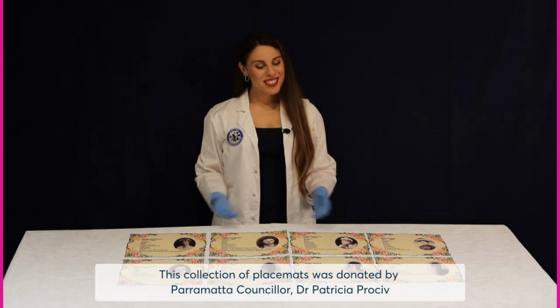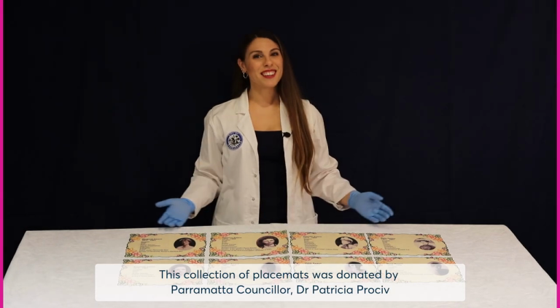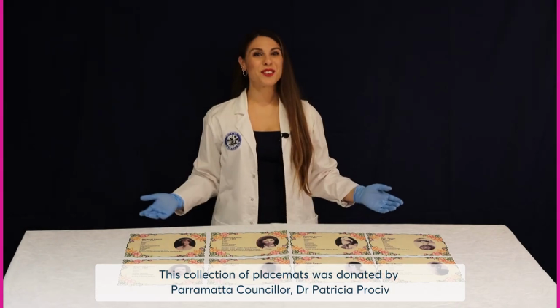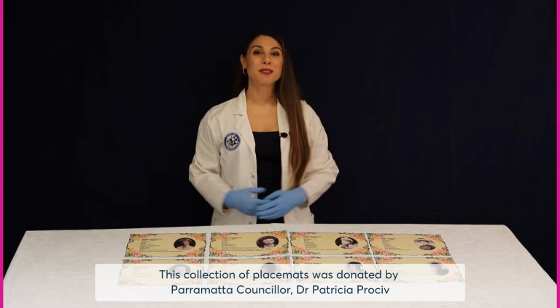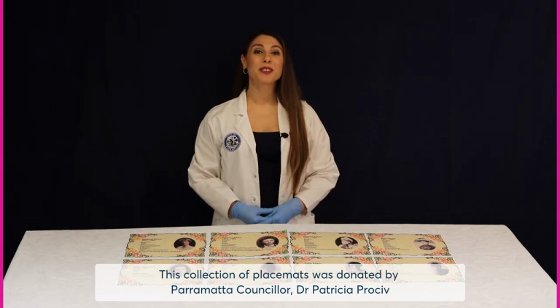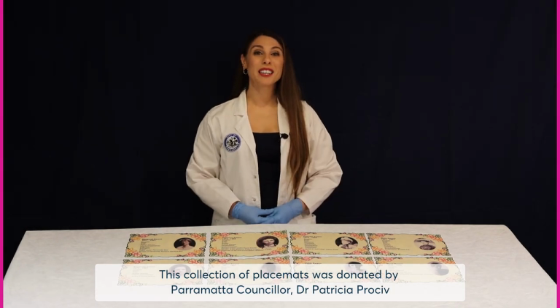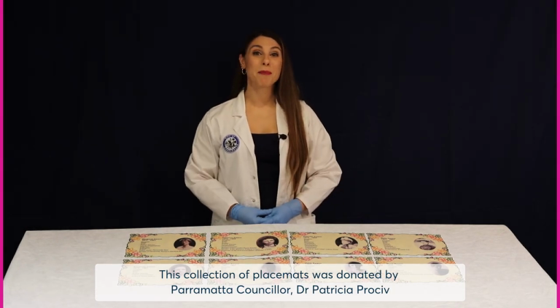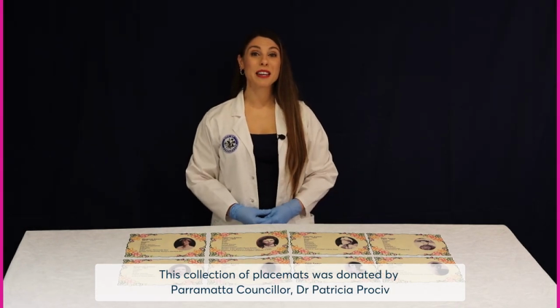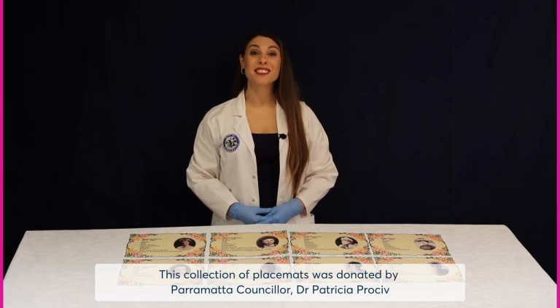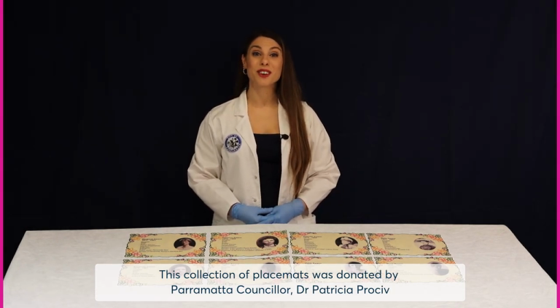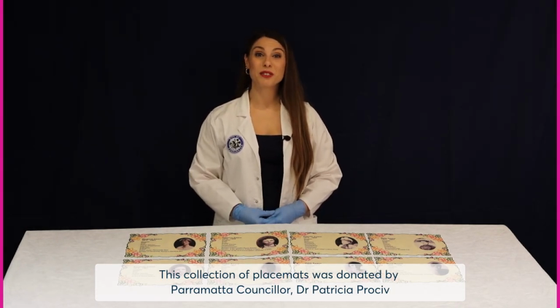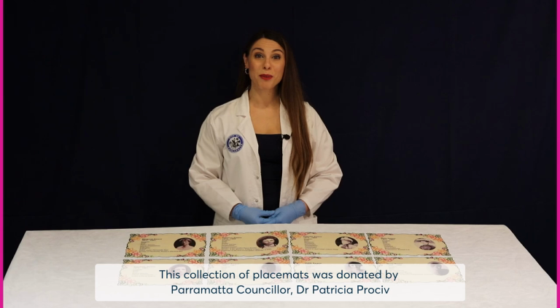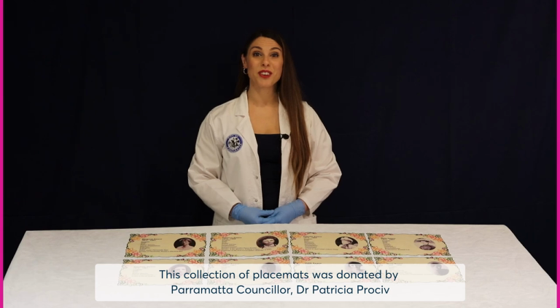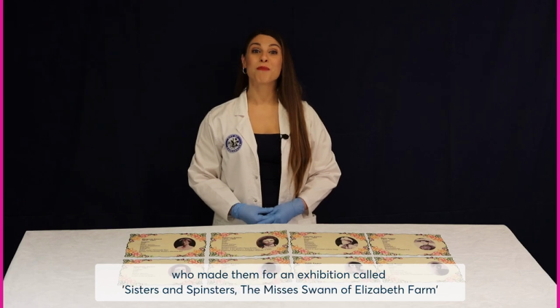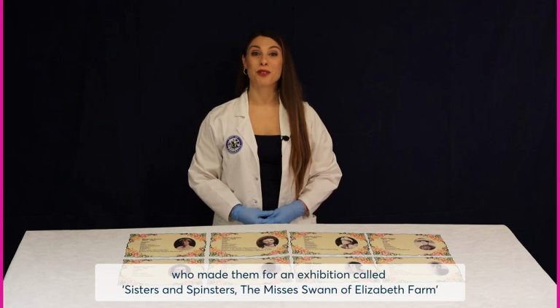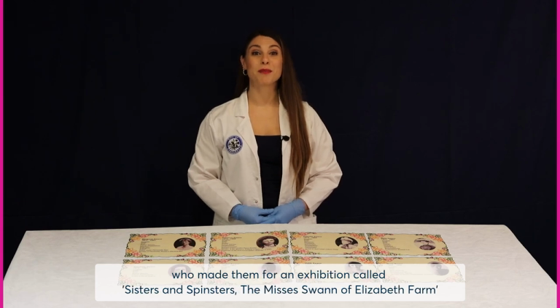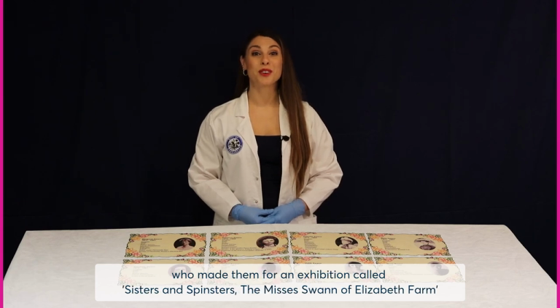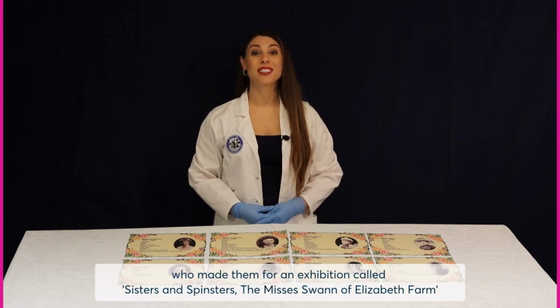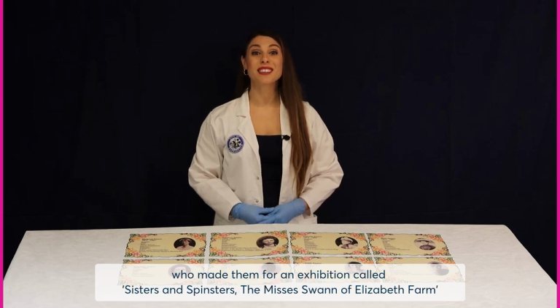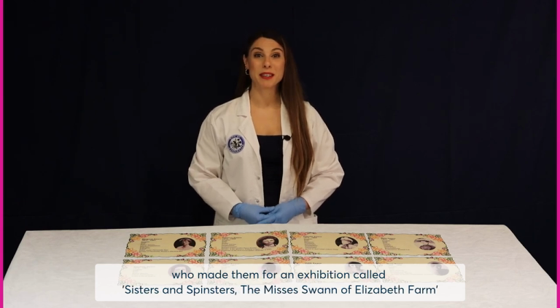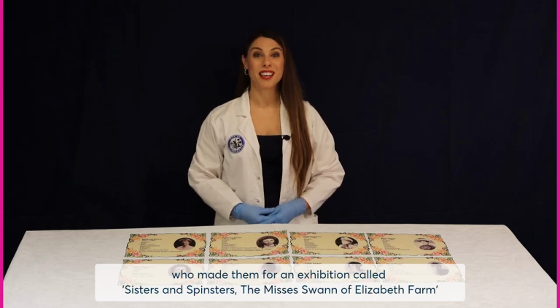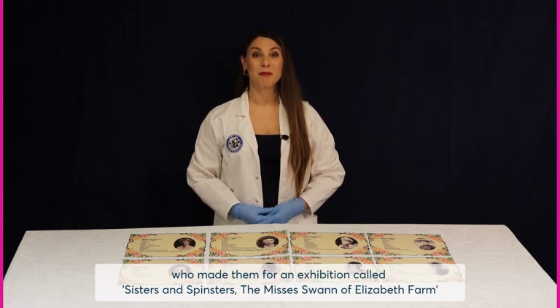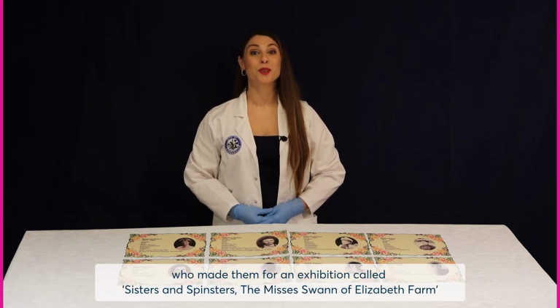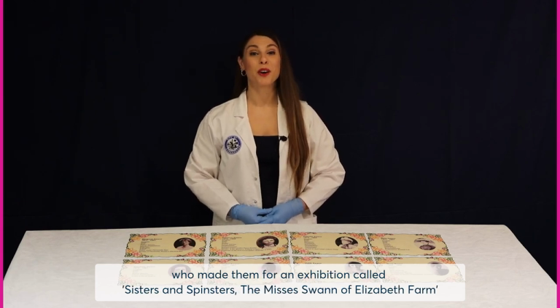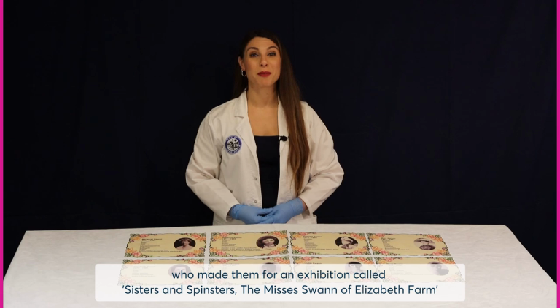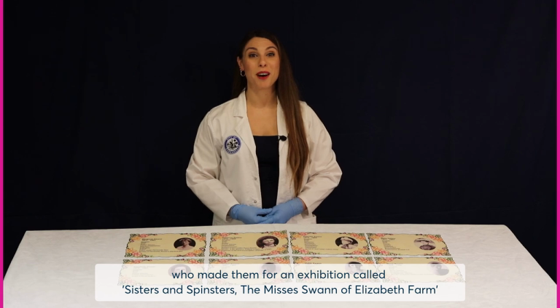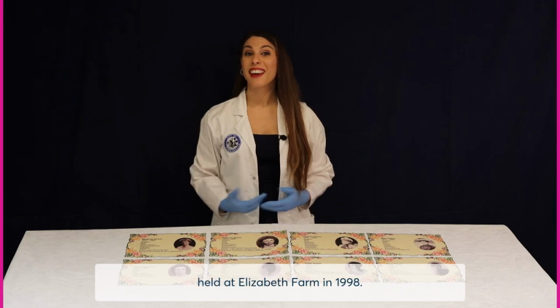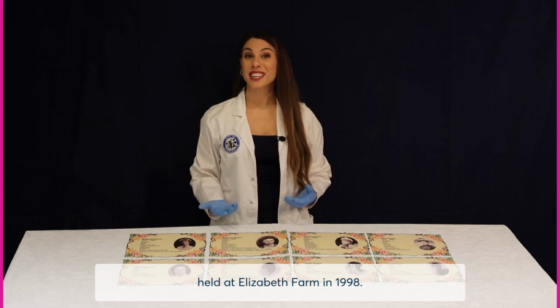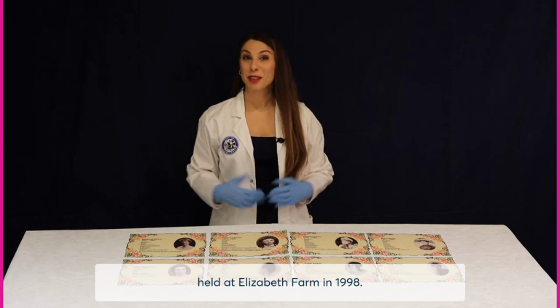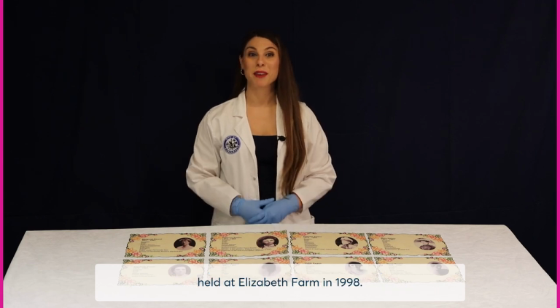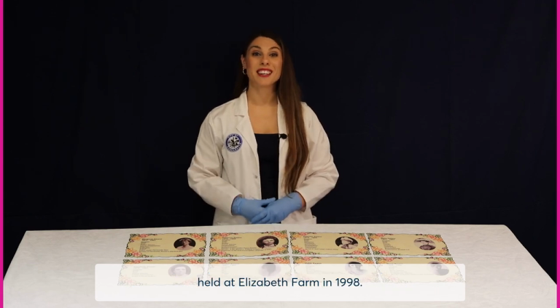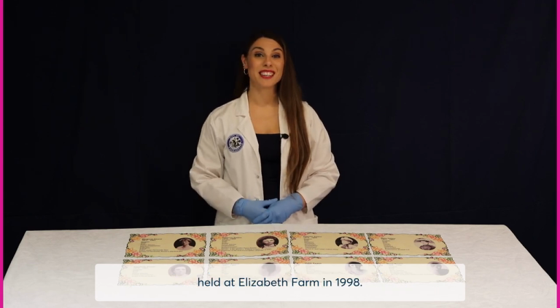This collection of placemats was donated by Parramatta councillor Dr Patricia Prochev, who made them for an exhibition called Sisters and Spinsters: the Mrs Swan of Elizabeth Farm, held at Elizabeth Farm in 1998.